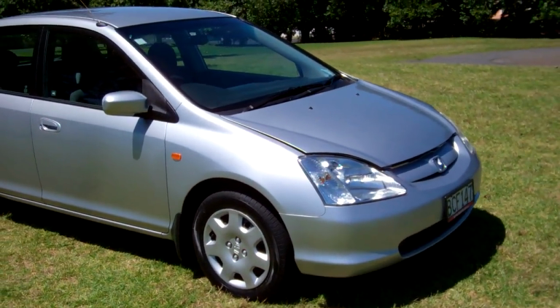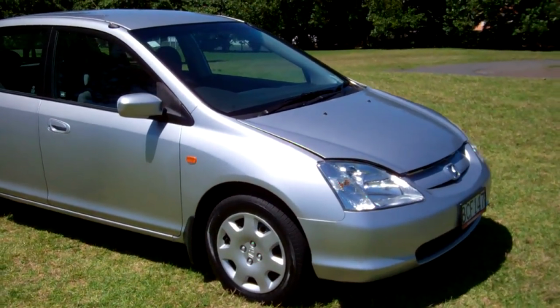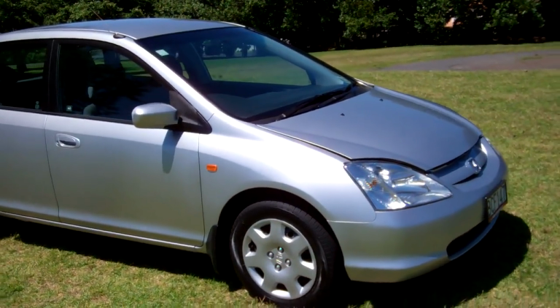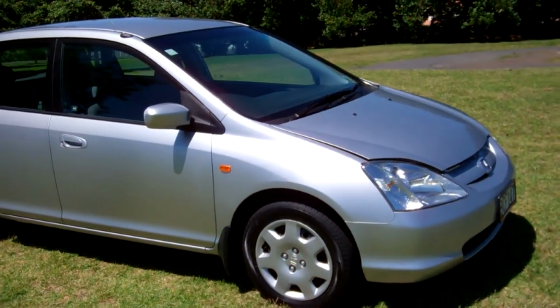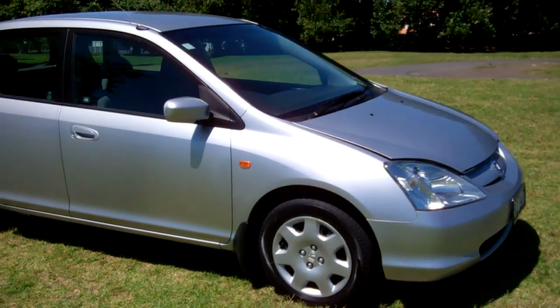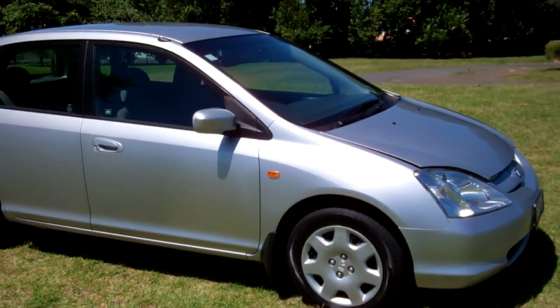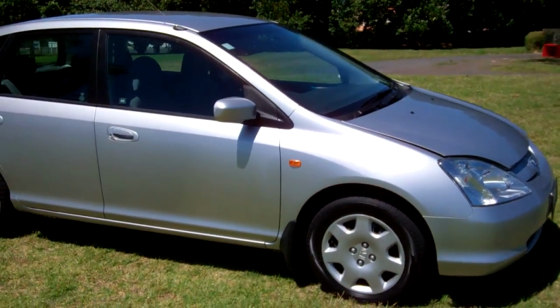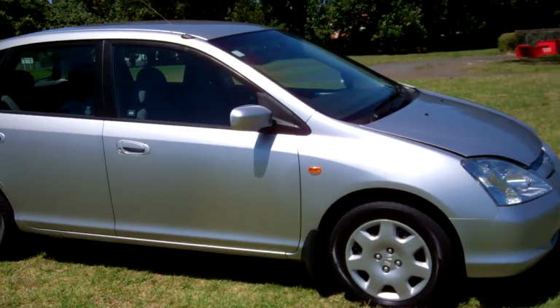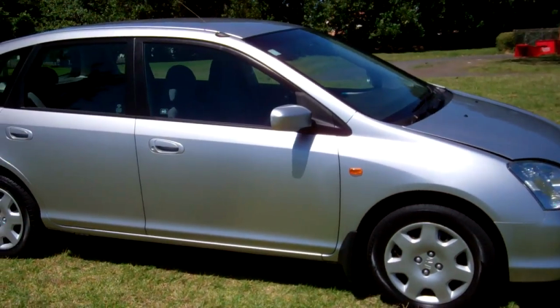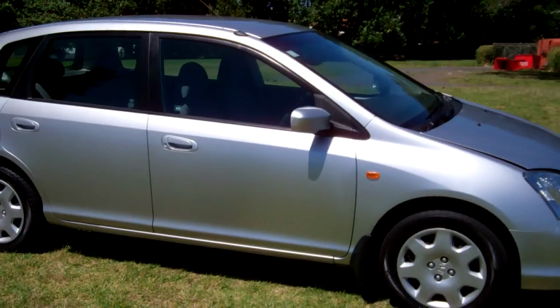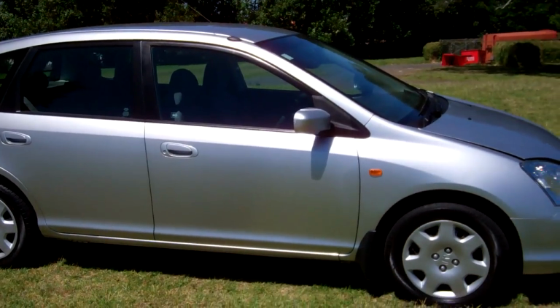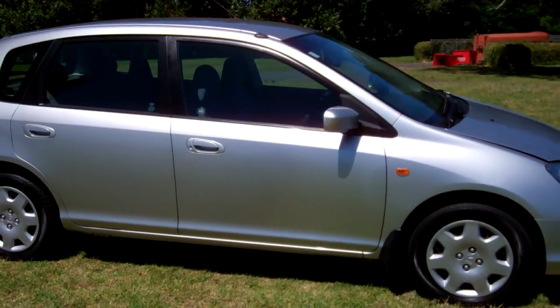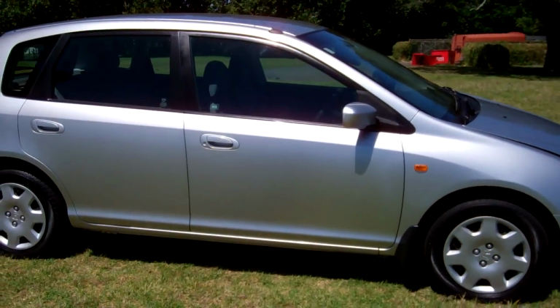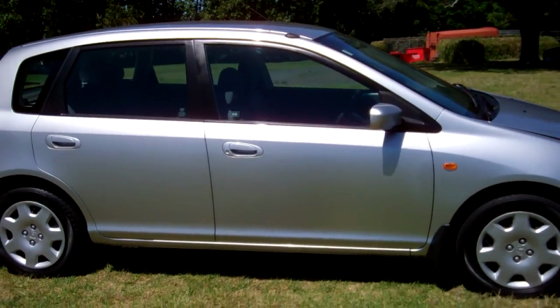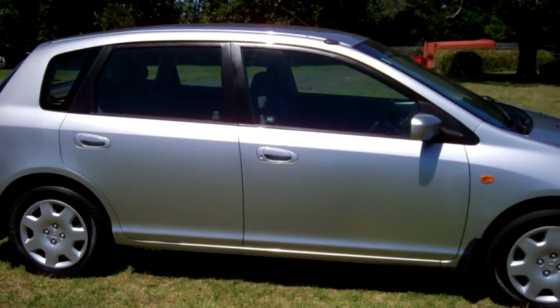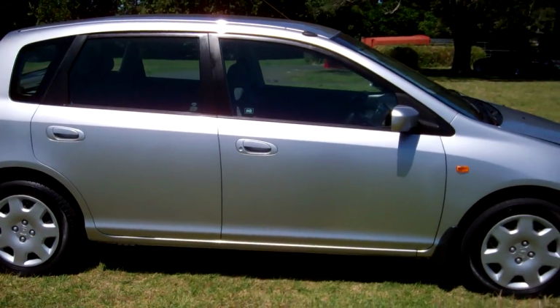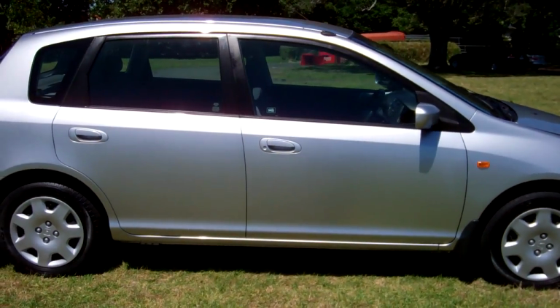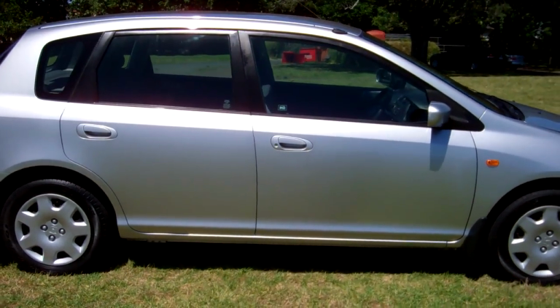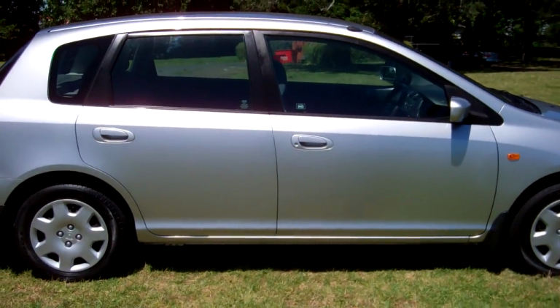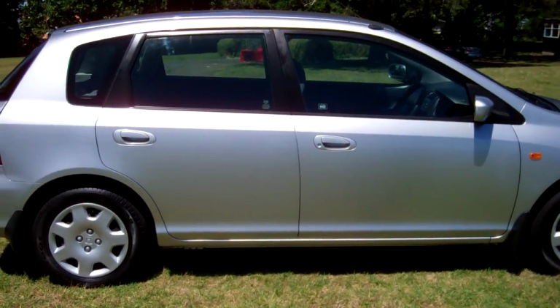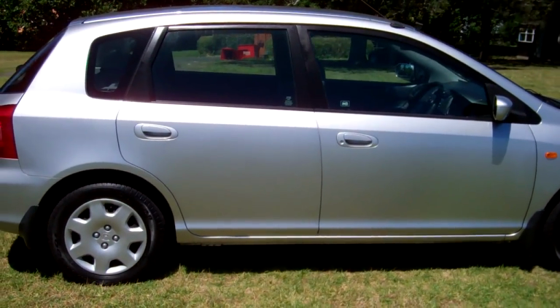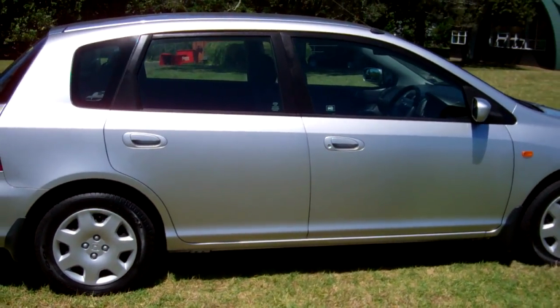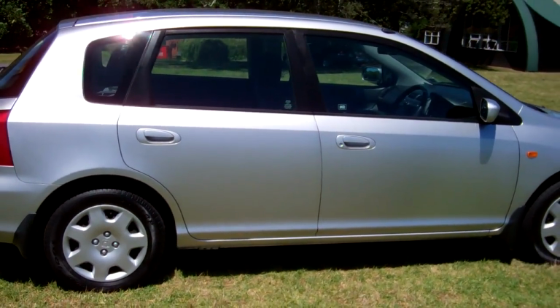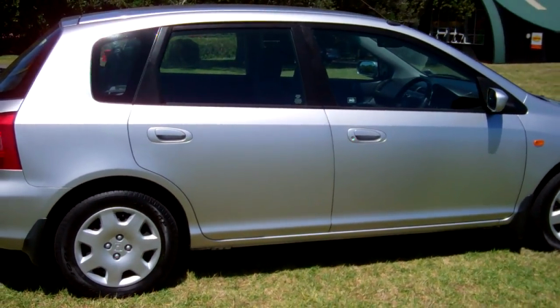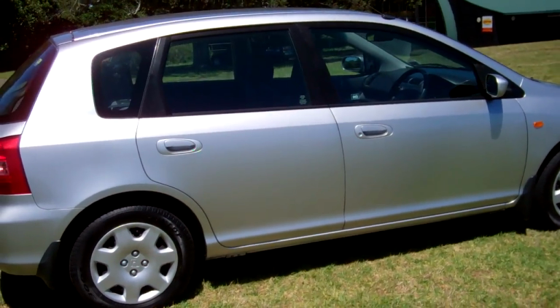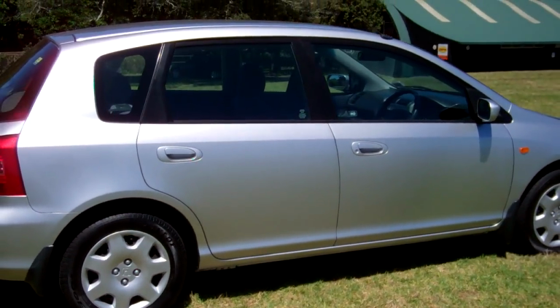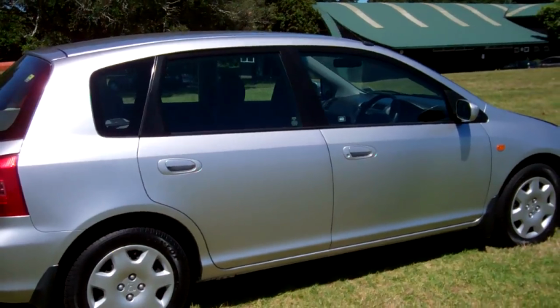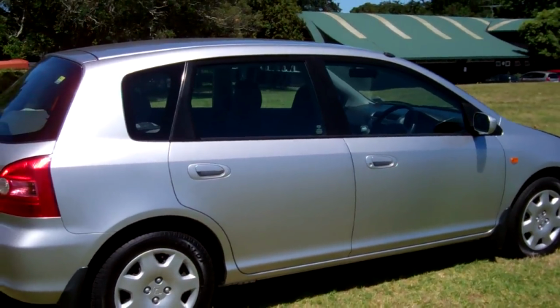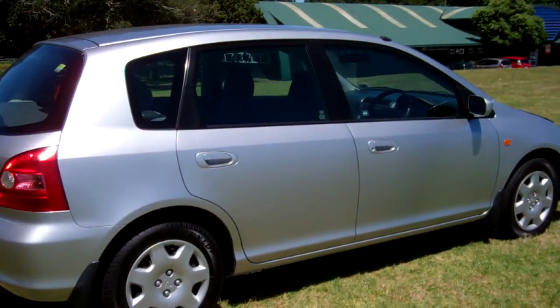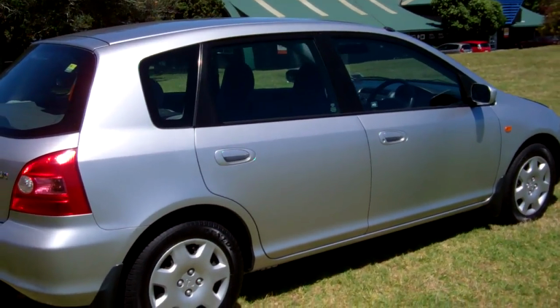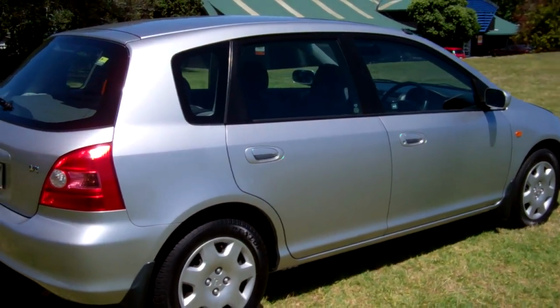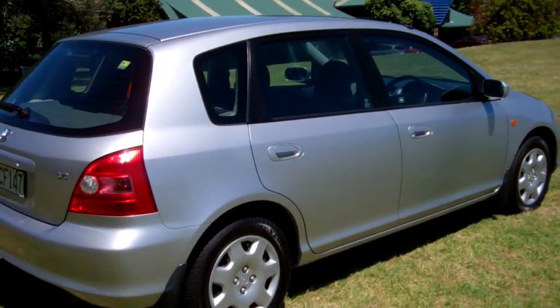Very popular hot hatch, these. And it's a Kiwi-new version too, which is always good. Last owner for eight years. Looks the part in silver.